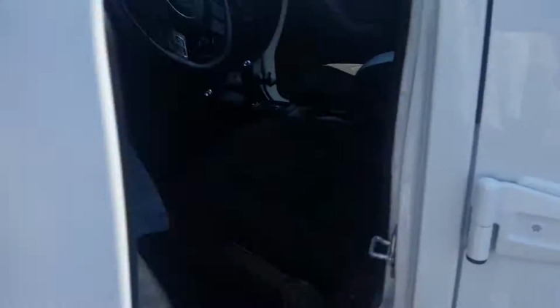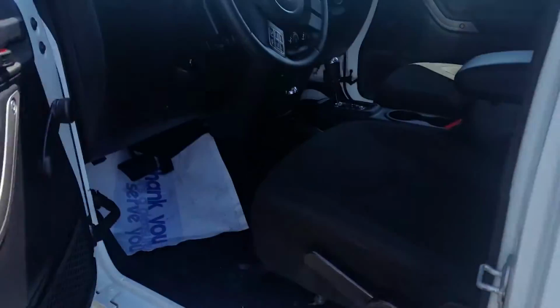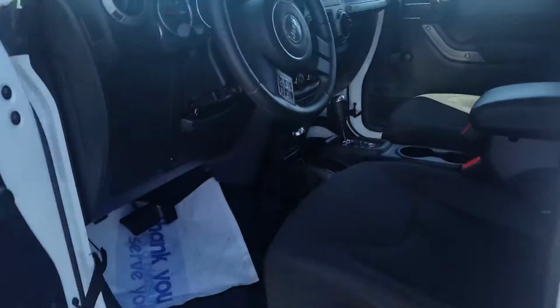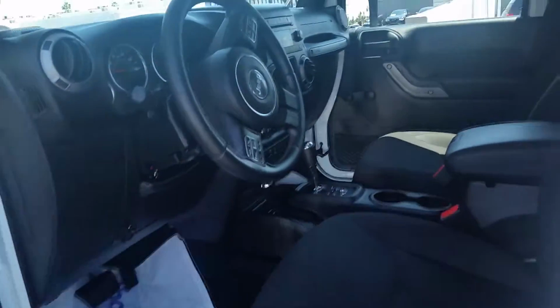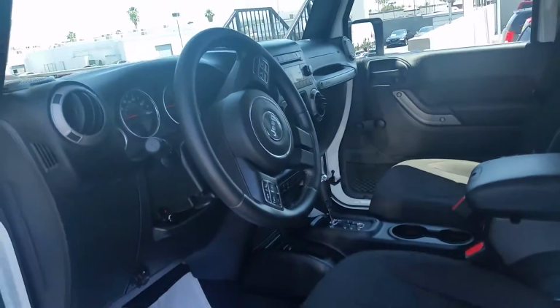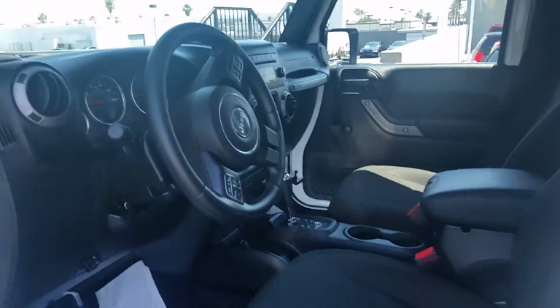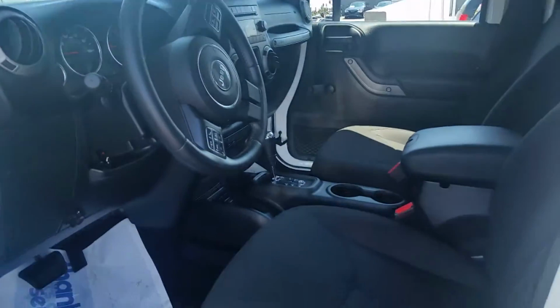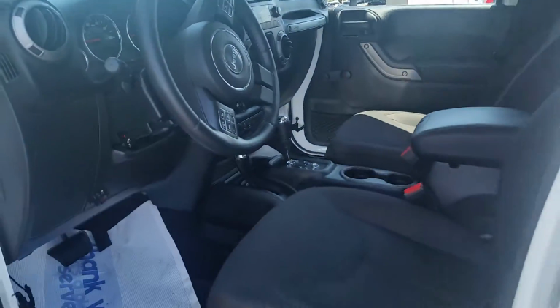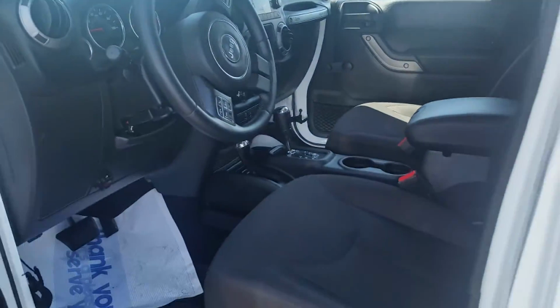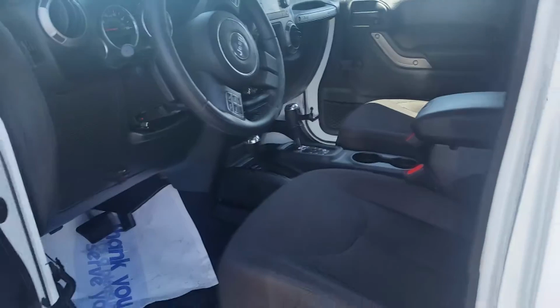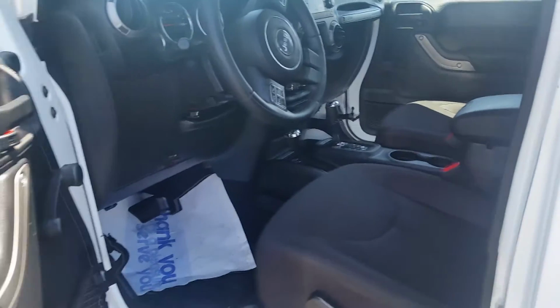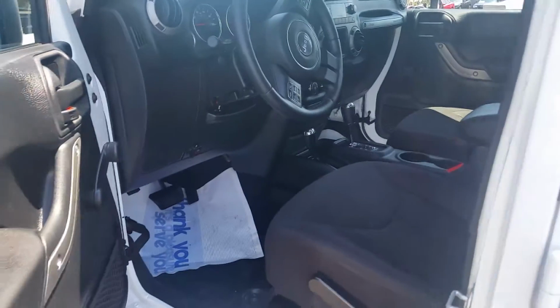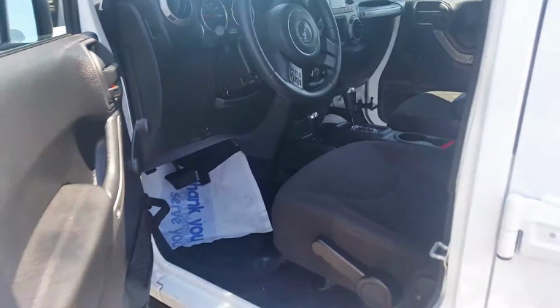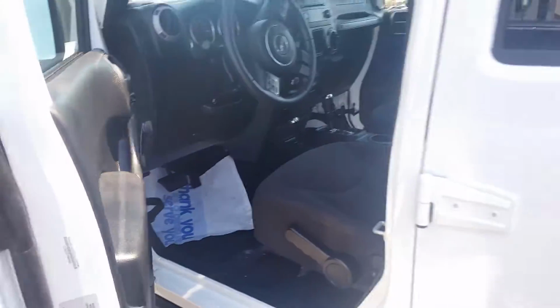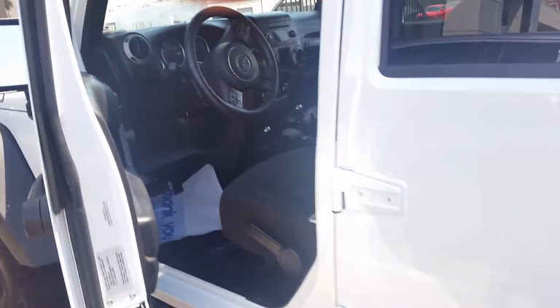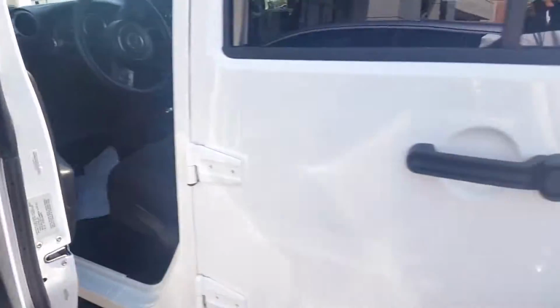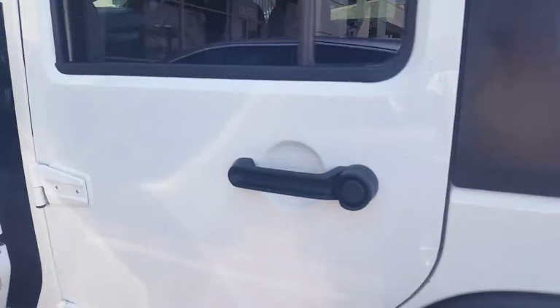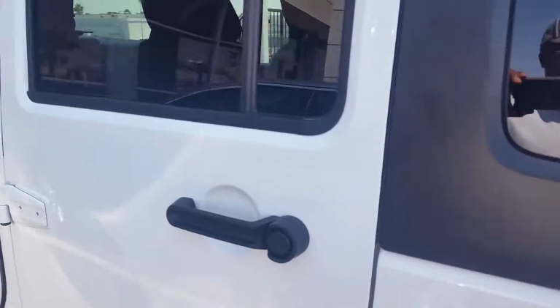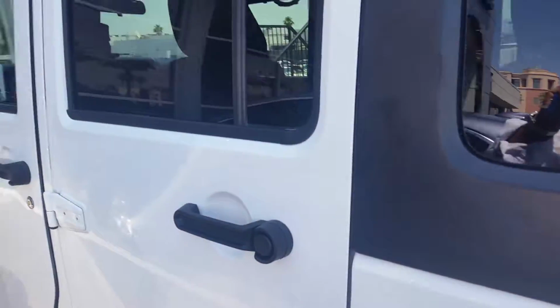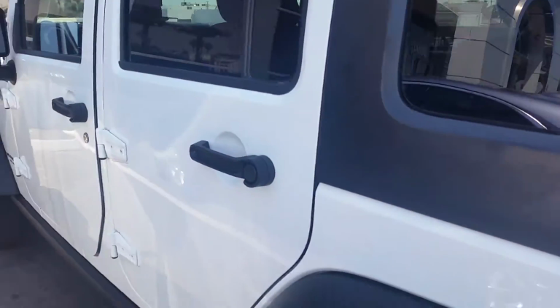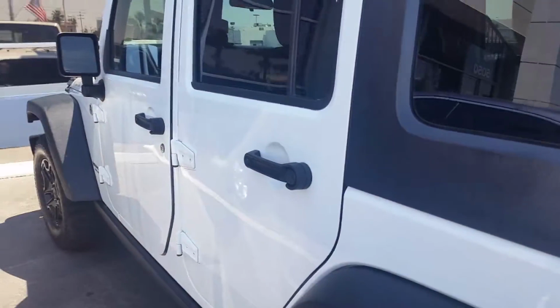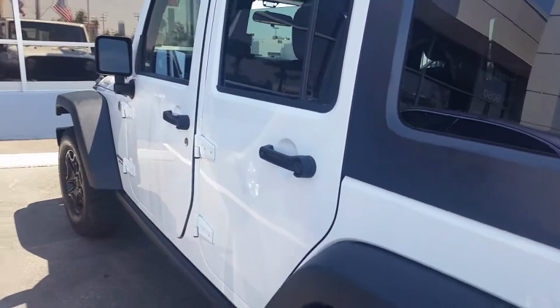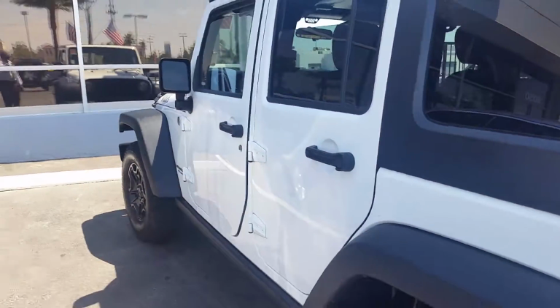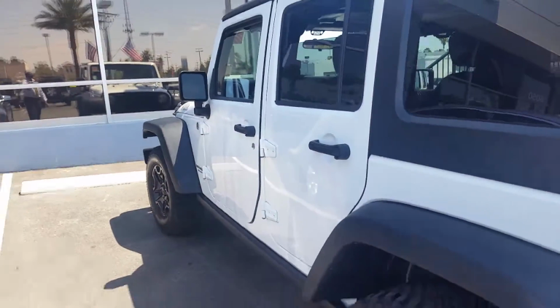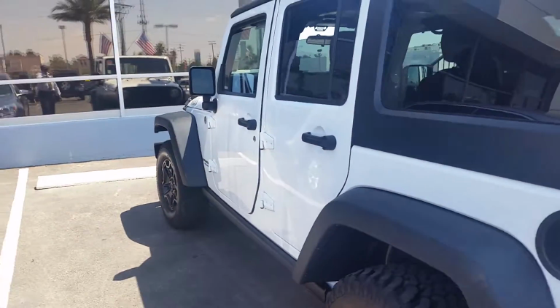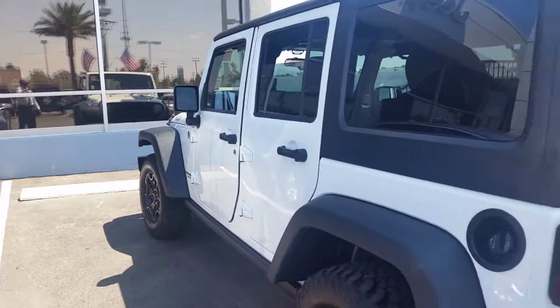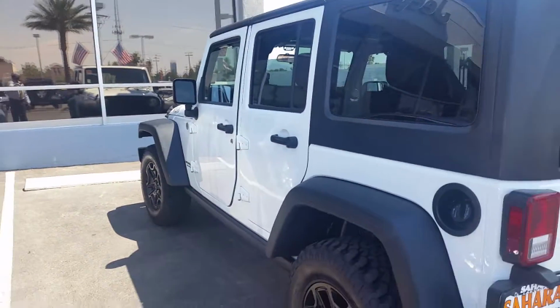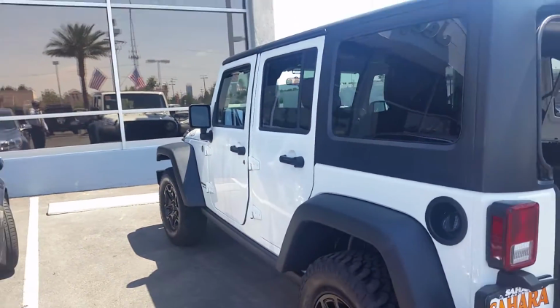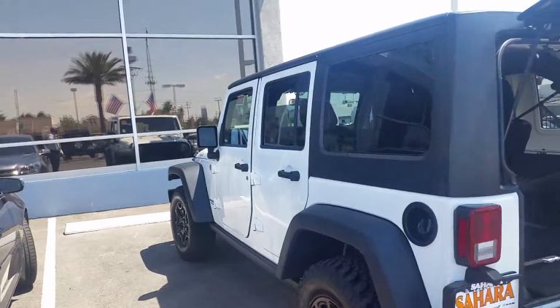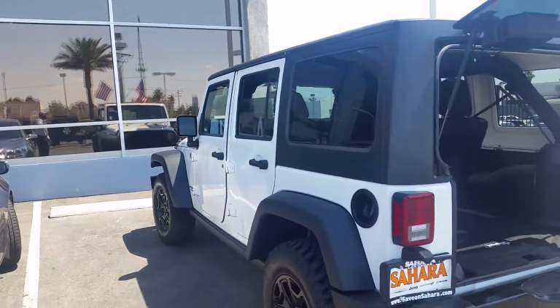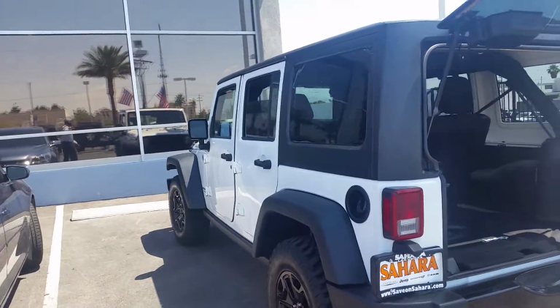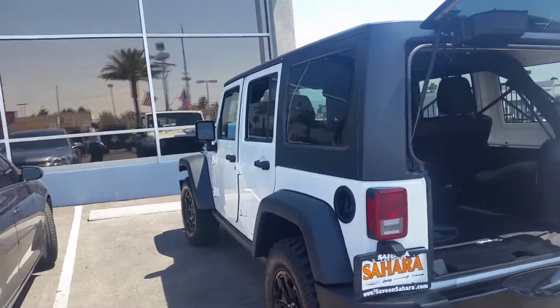And this is the interior of the vehicle, just like so. And this is the back of it.